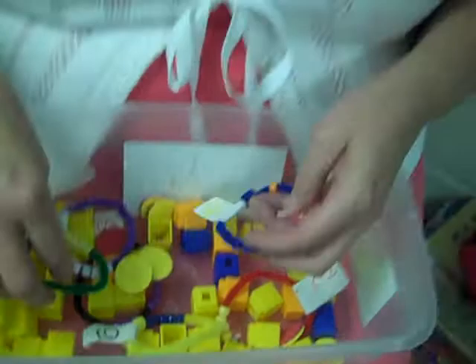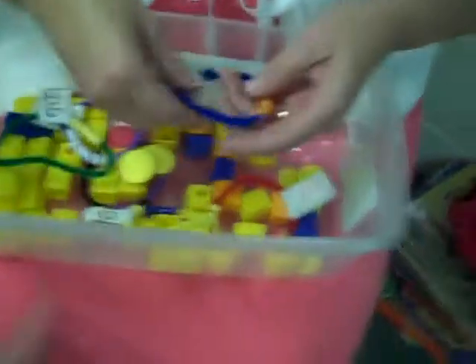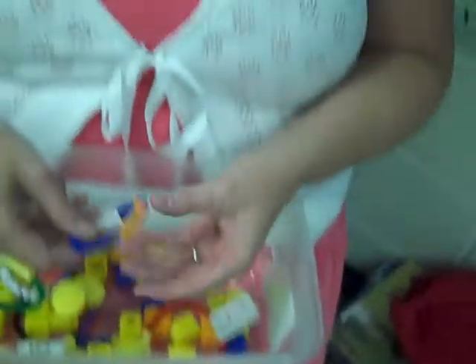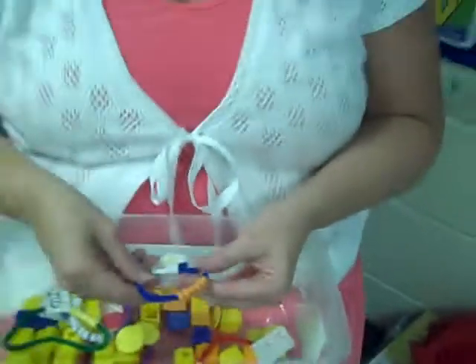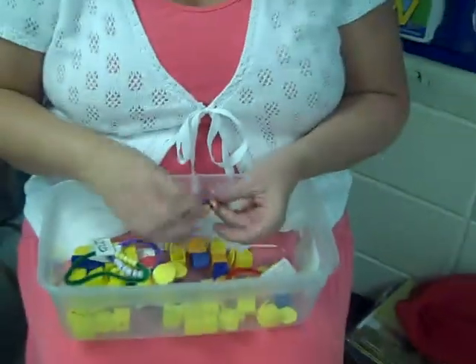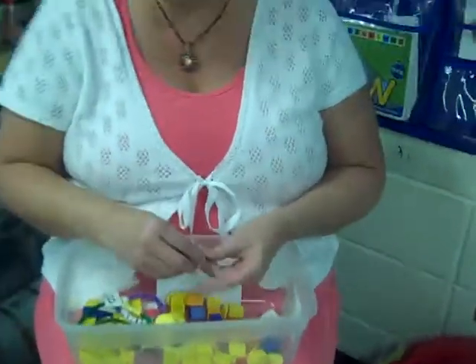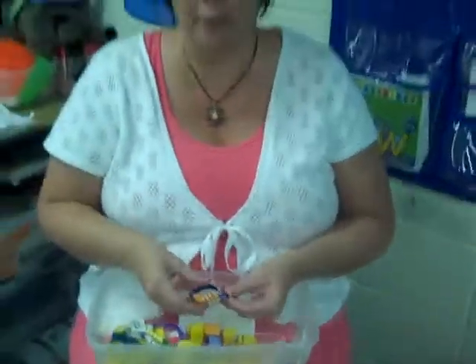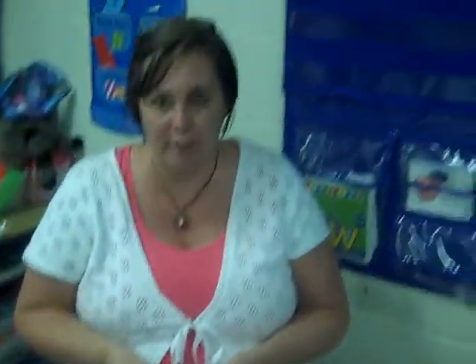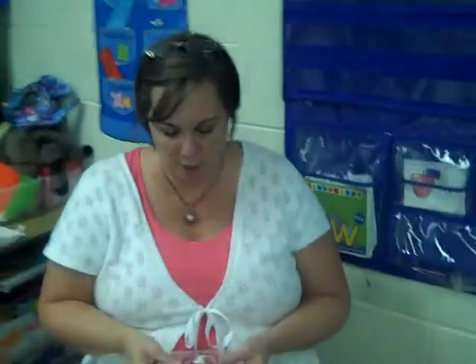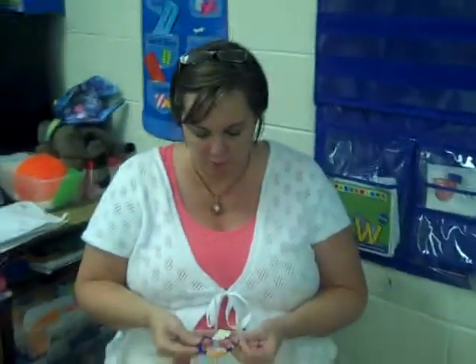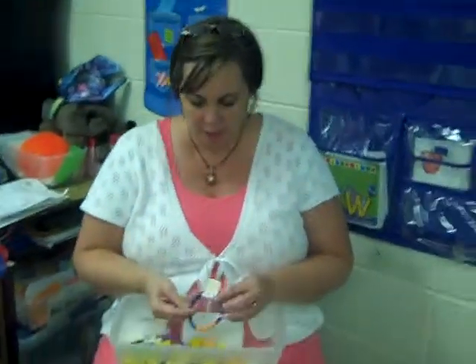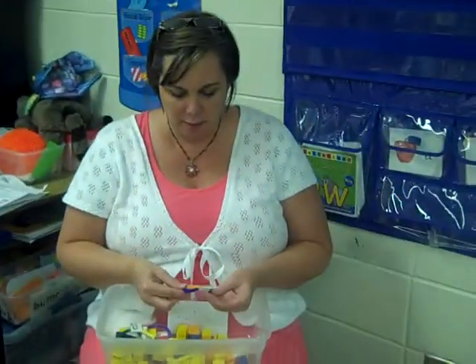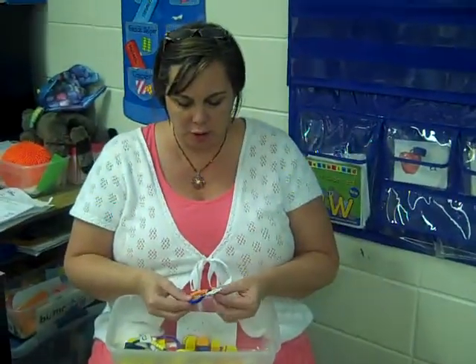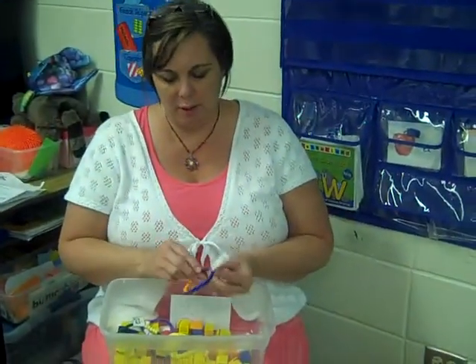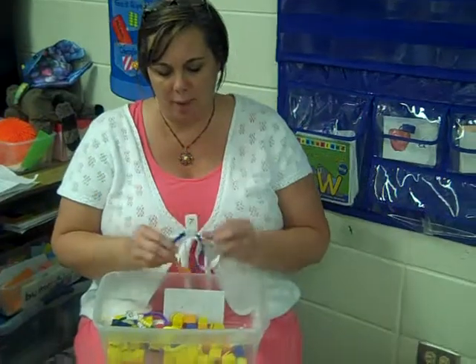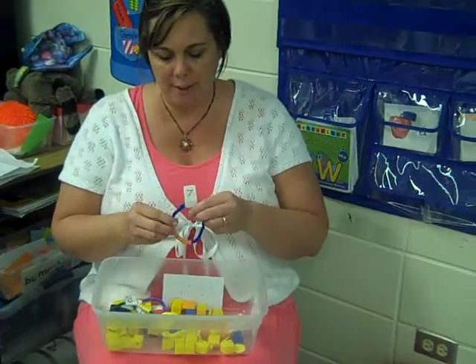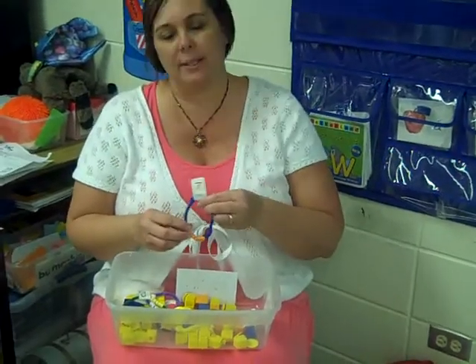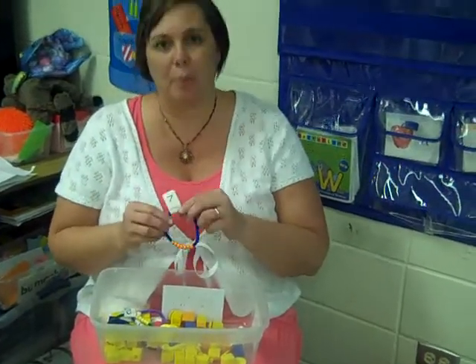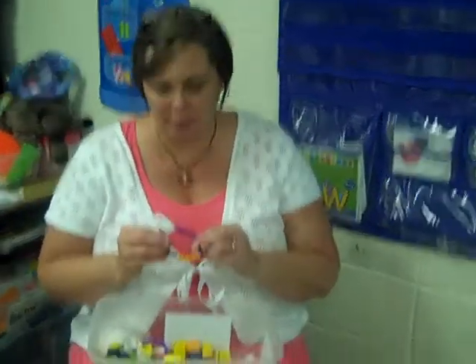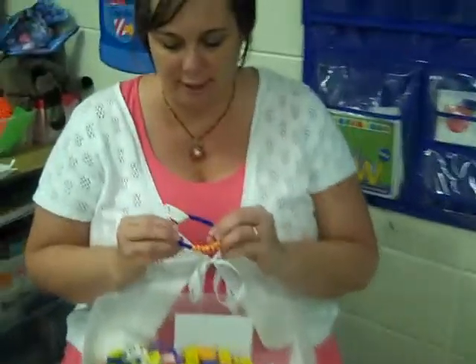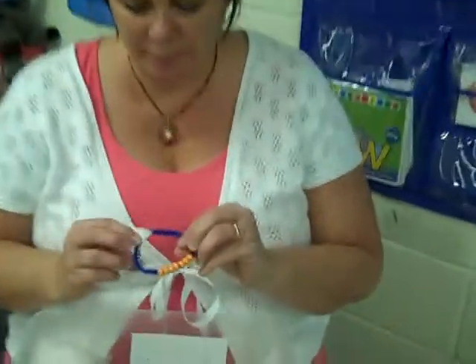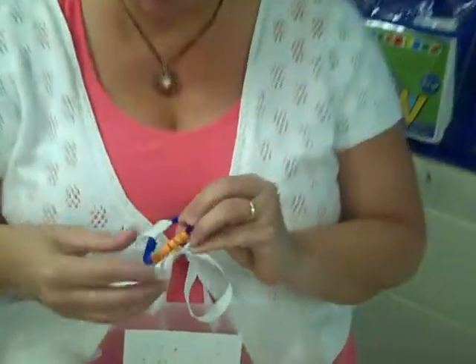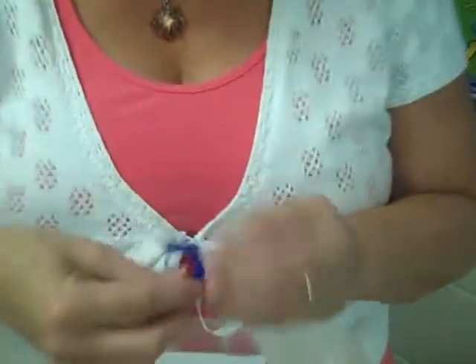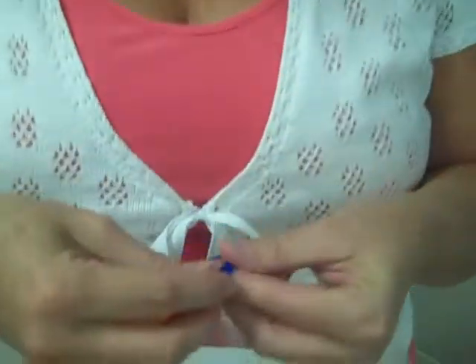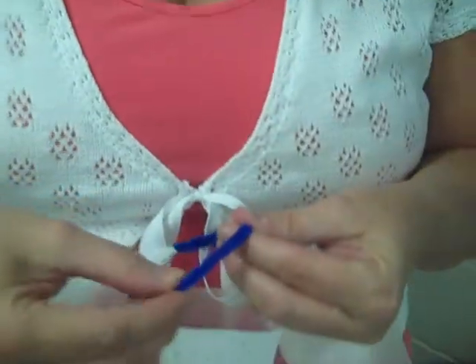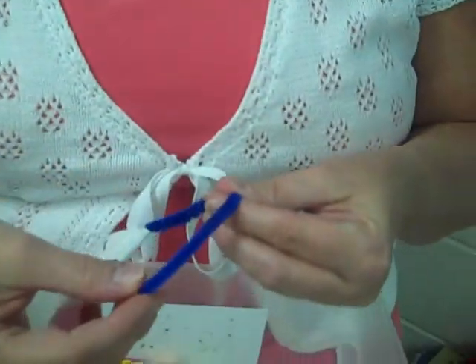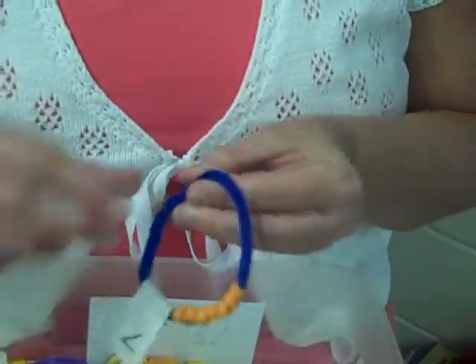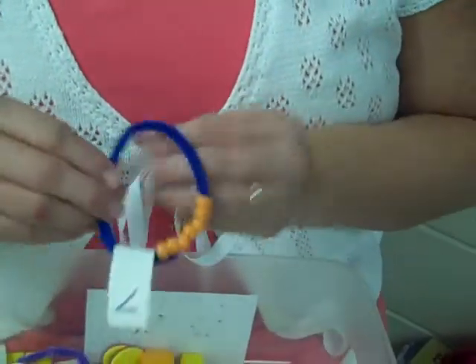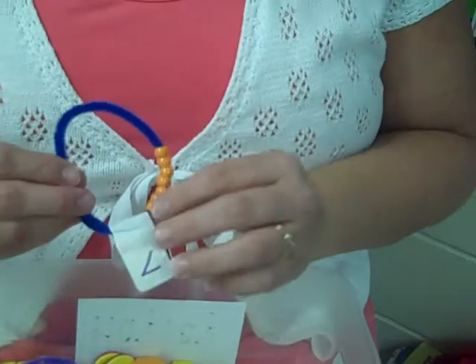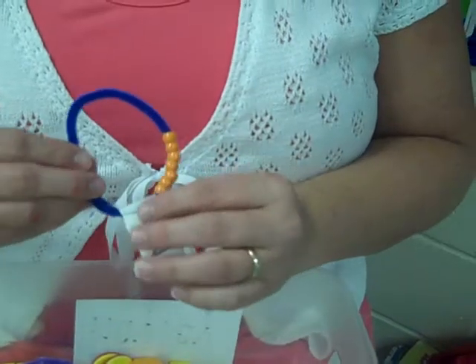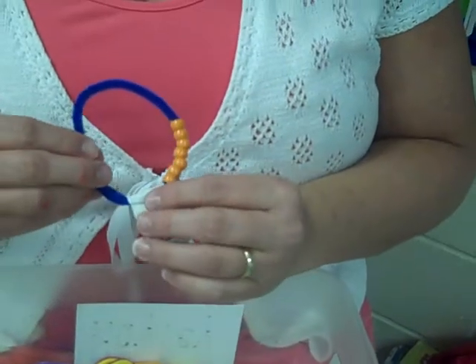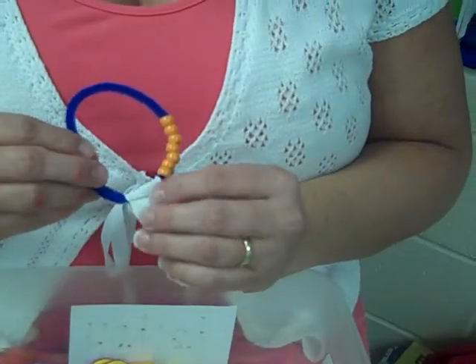And they are able to get these at any time to help them solve any math problems. Let me show you one of the number bracelets. This is a number bracelet for seven. The children would bring down all the beads to one side.